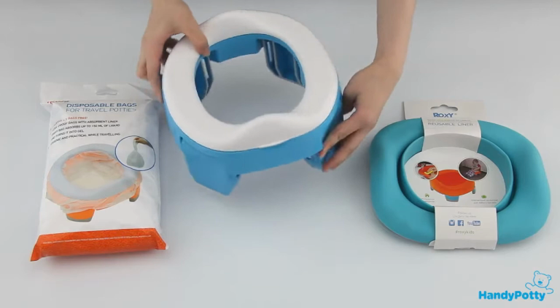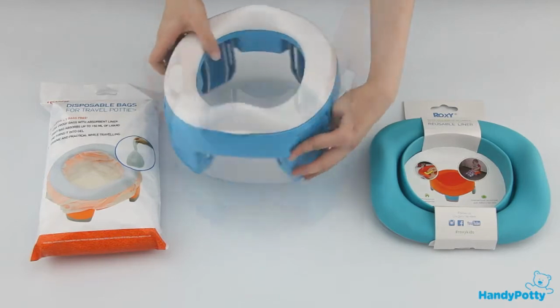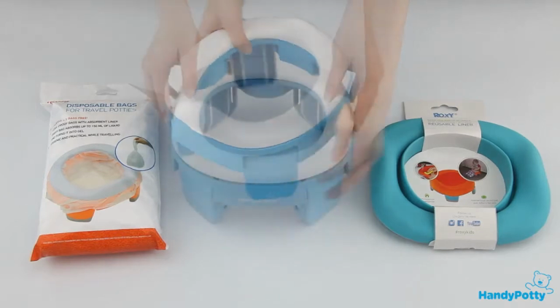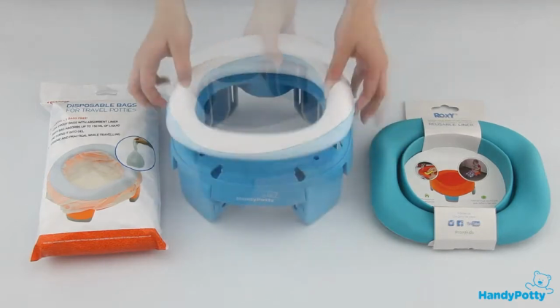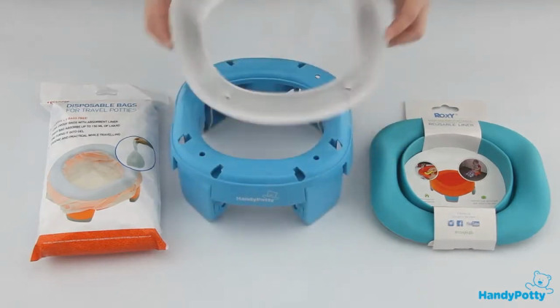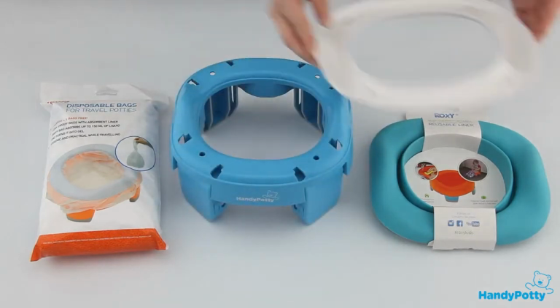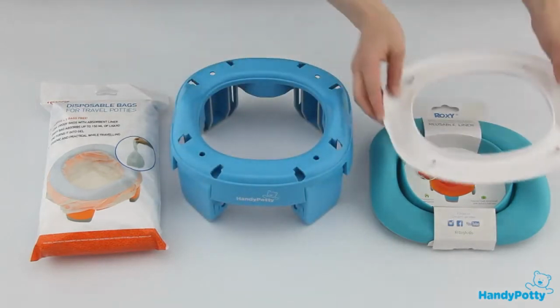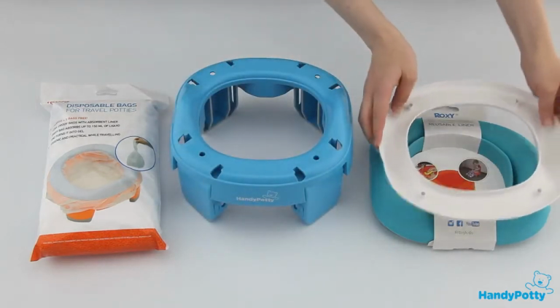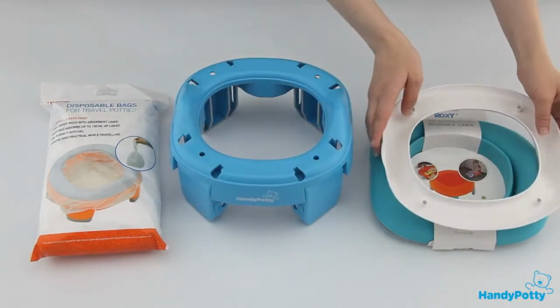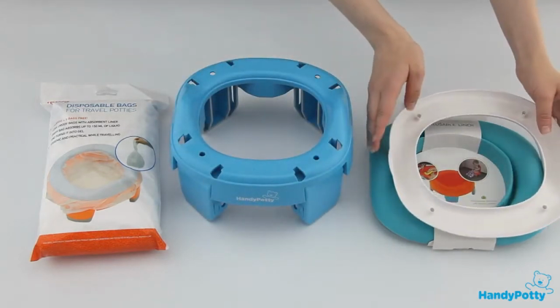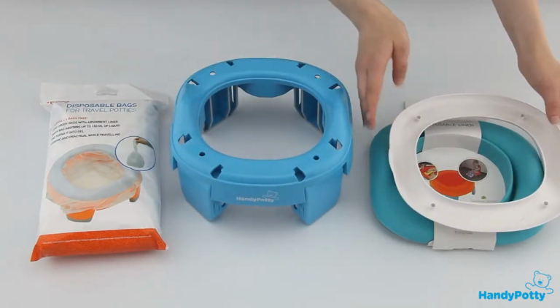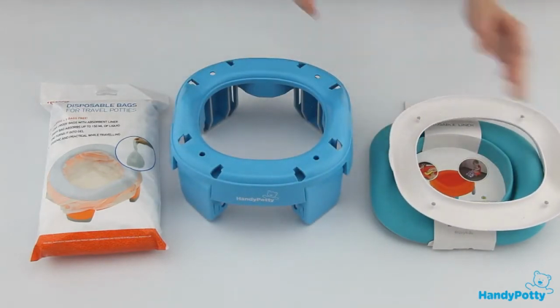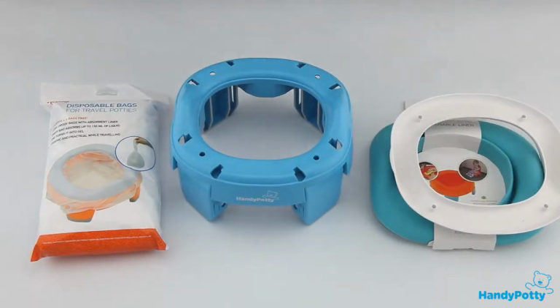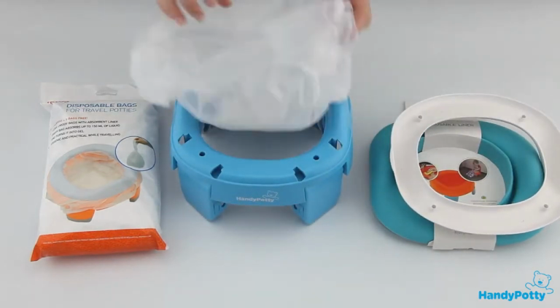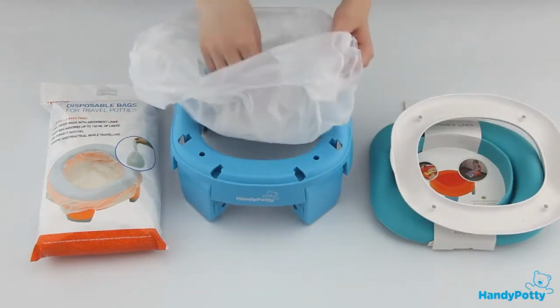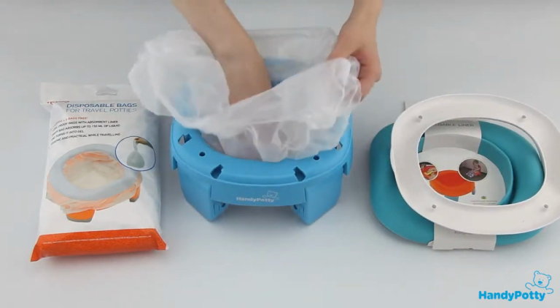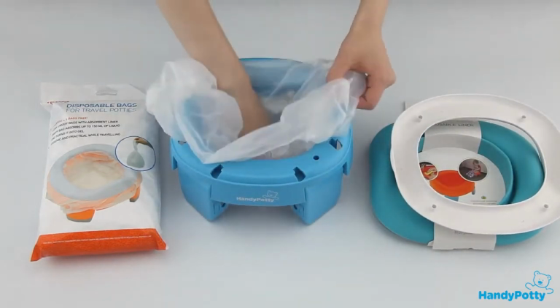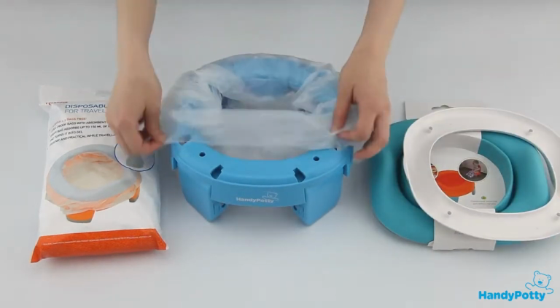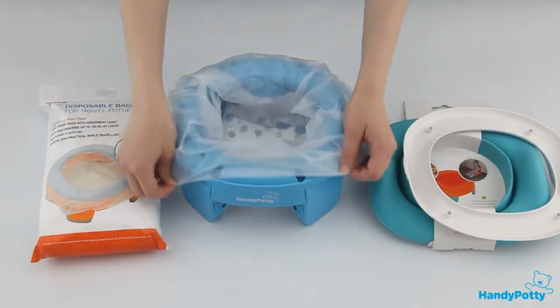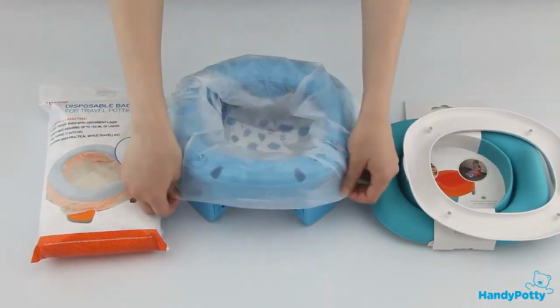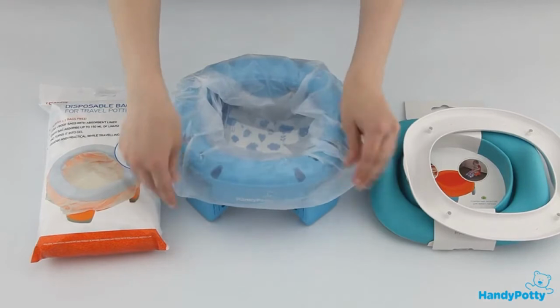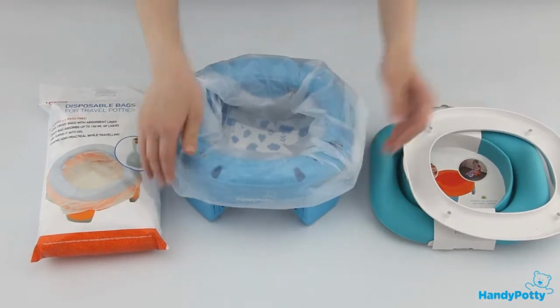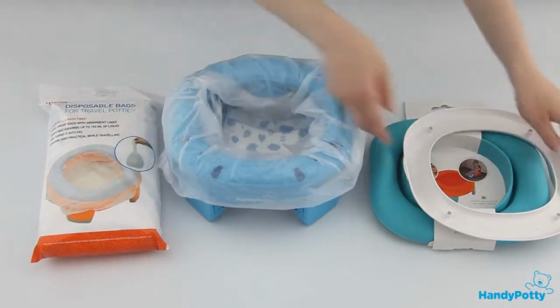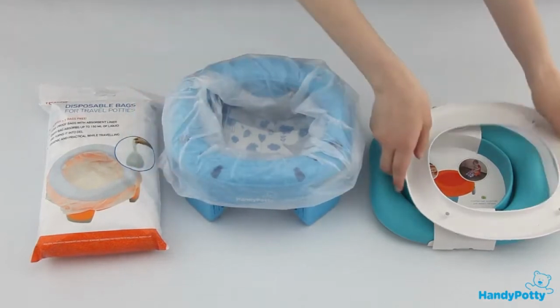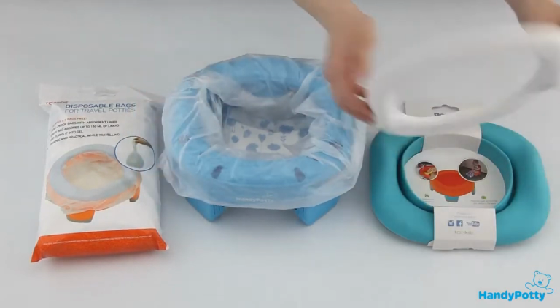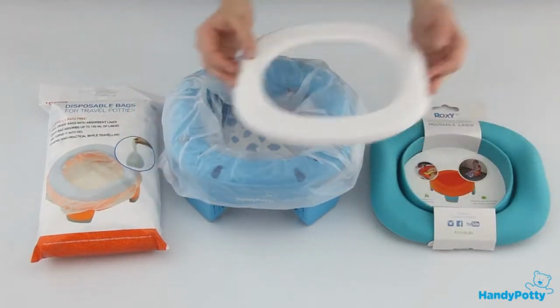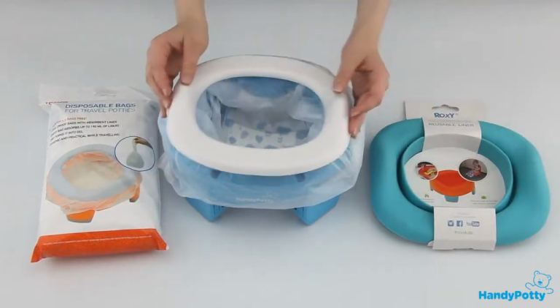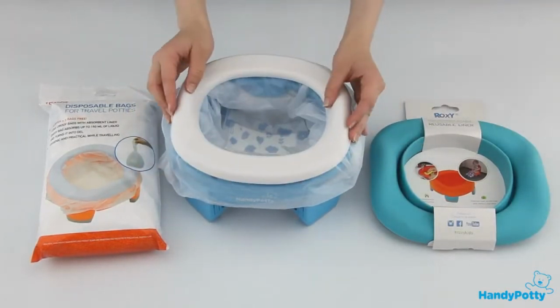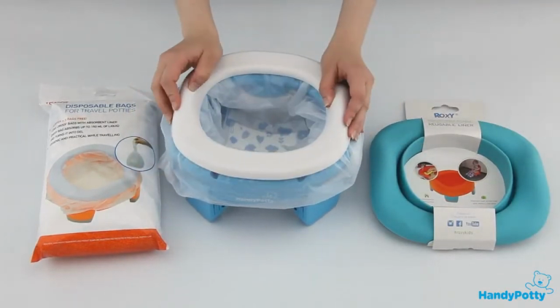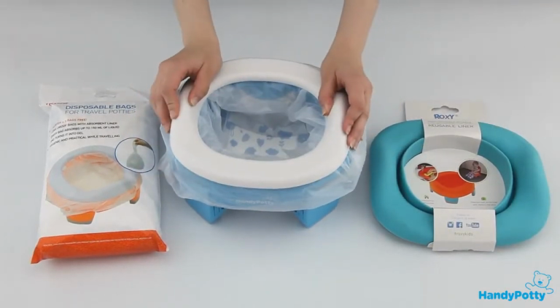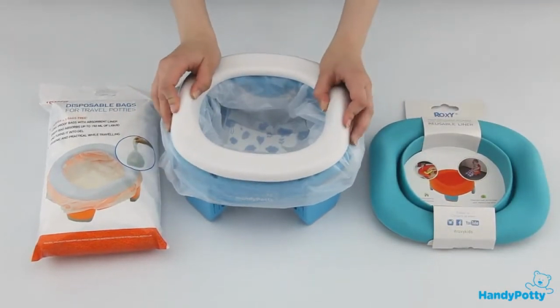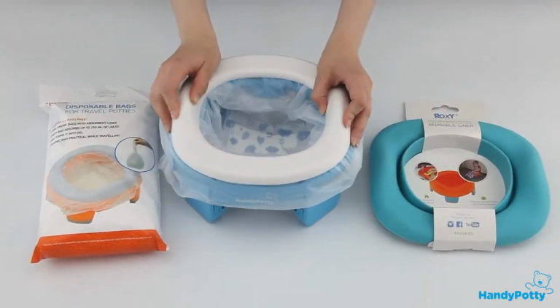Remove the seat, put a disposable bag with absorbent pad over the potty basement, put the seat atop, and Handy Potty is ready for use.